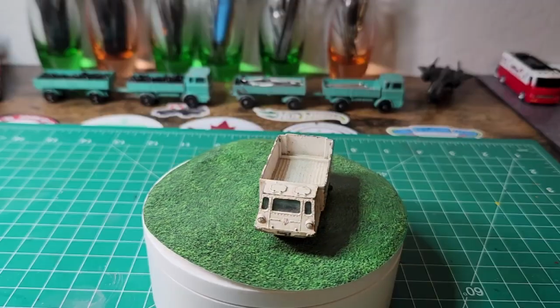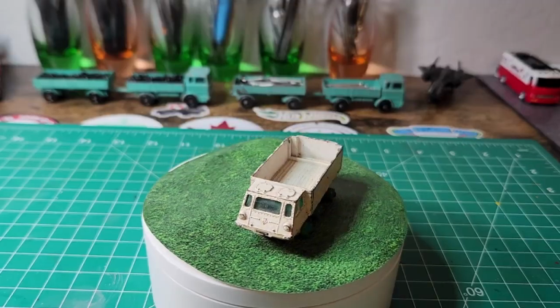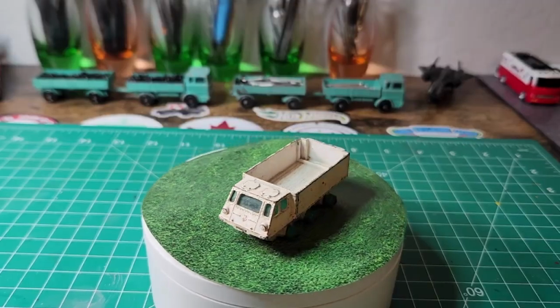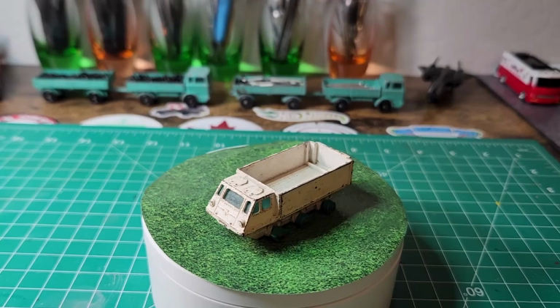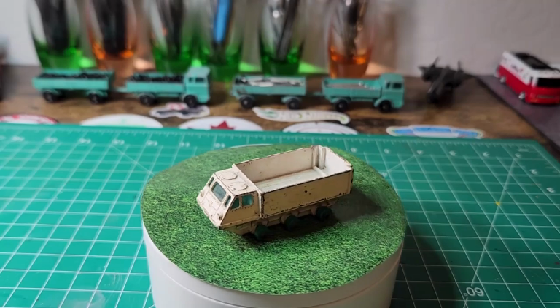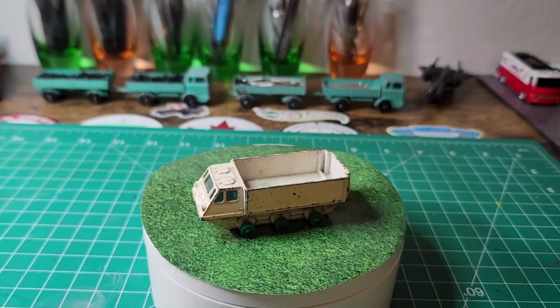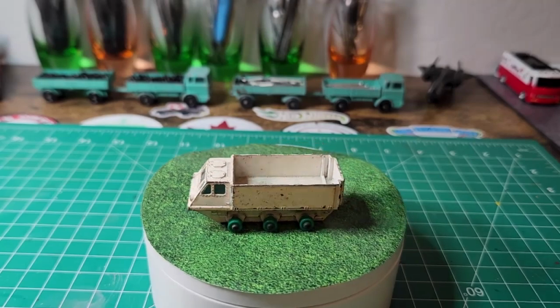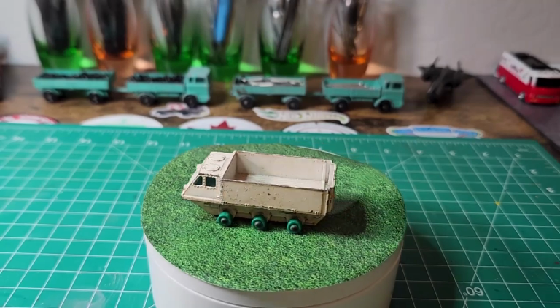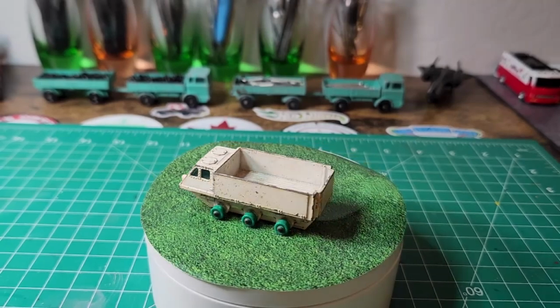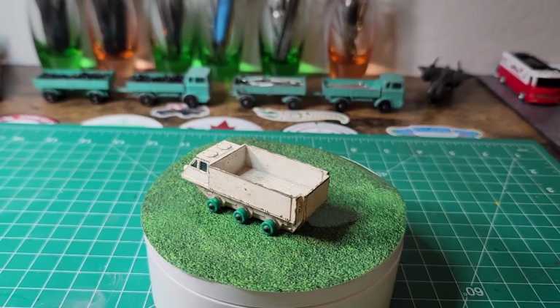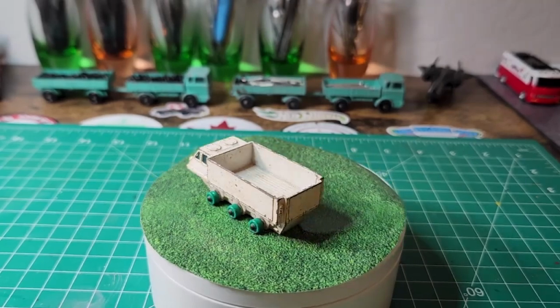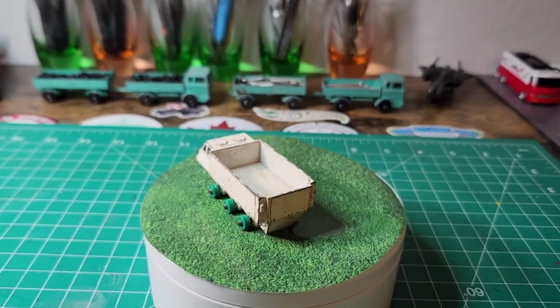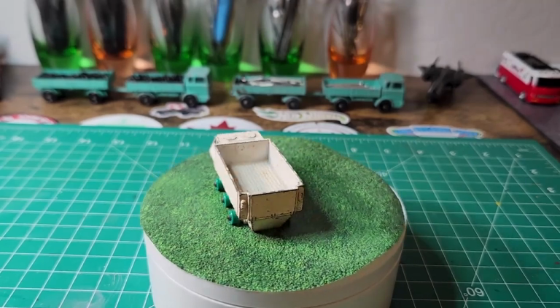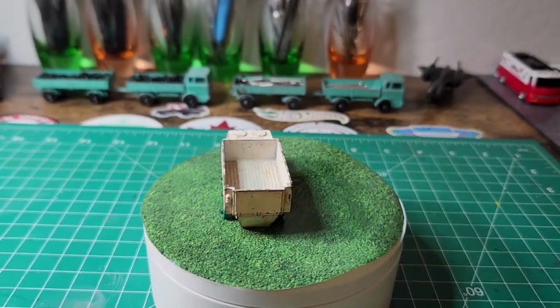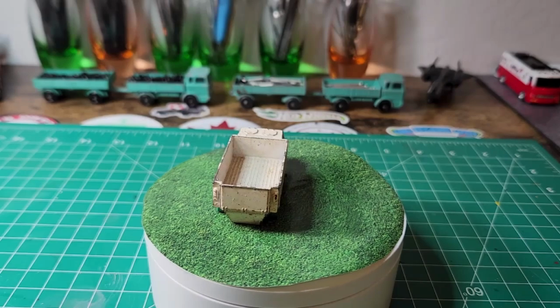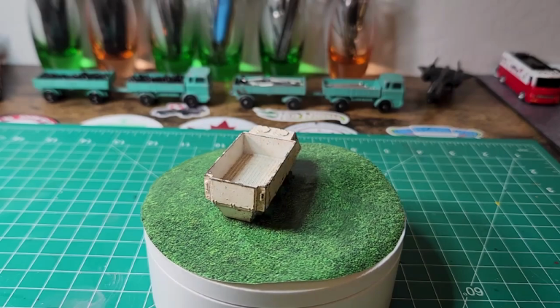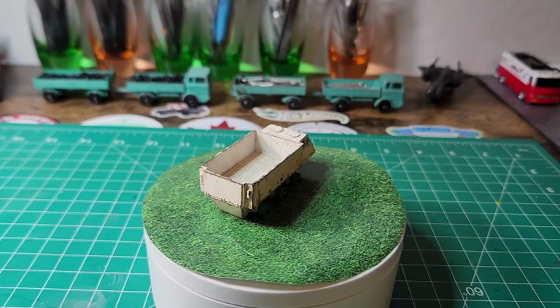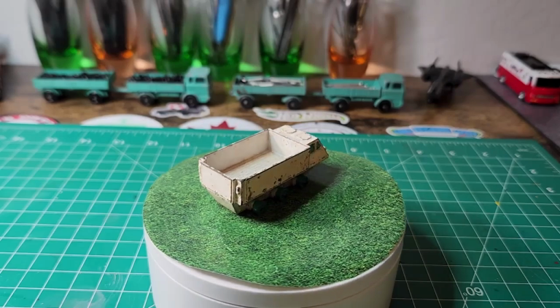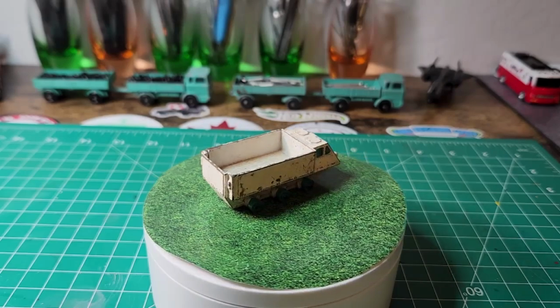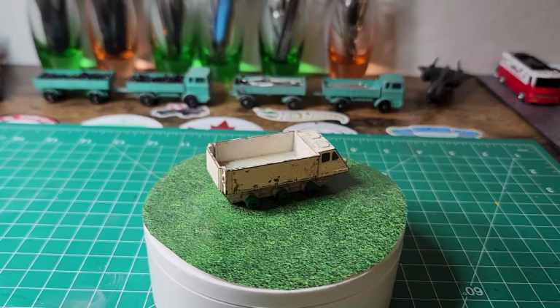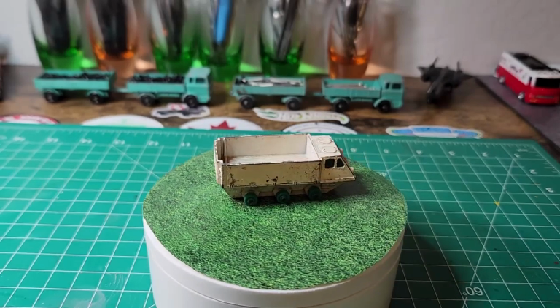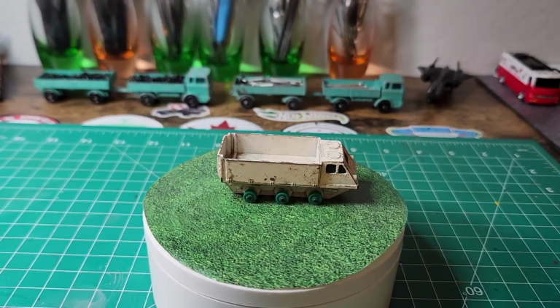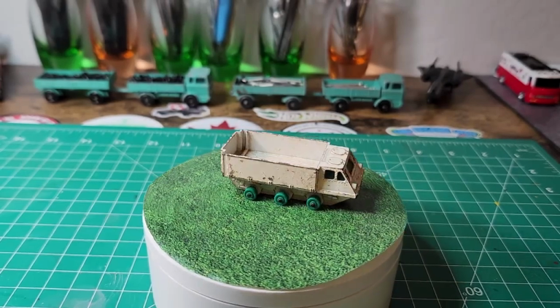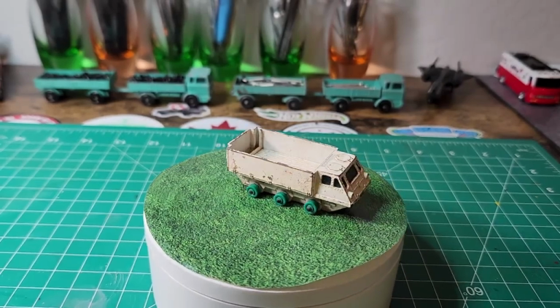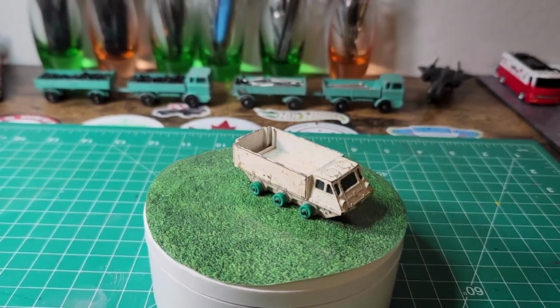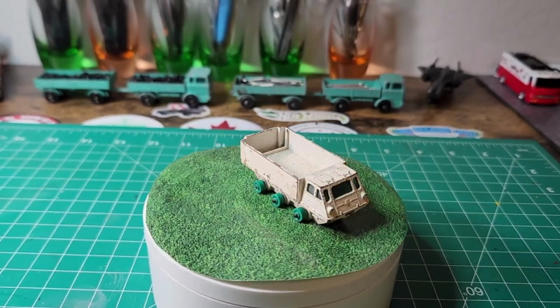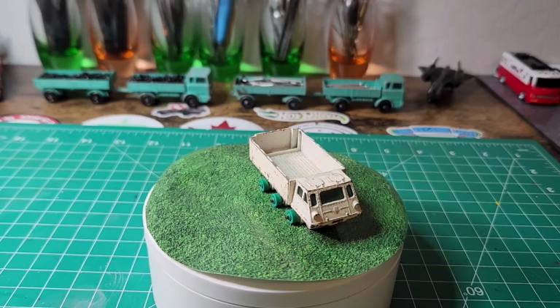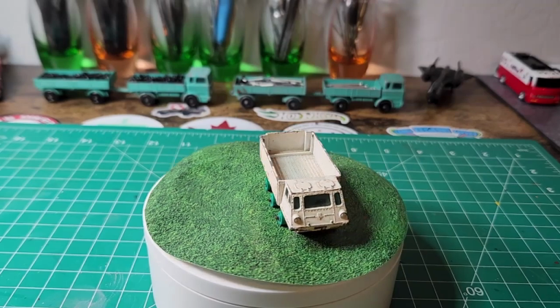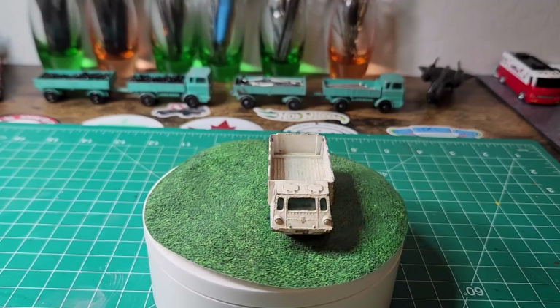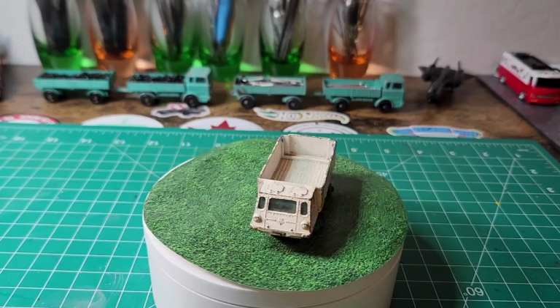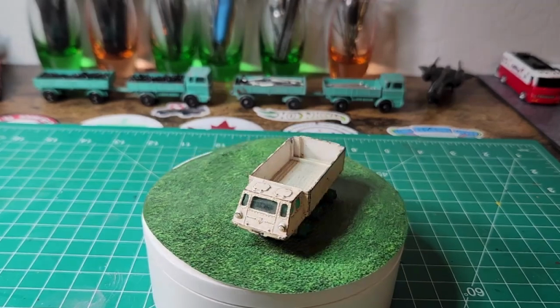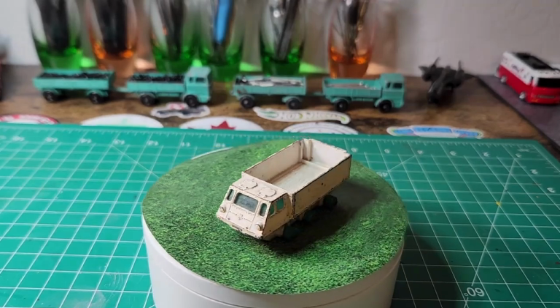Alright folks, before we take a look at the final reveal, let's see what I started with. I started with an Alvis Stalwart — factory, missing some tires, and just beat up. Alright, let's see where I ended up.